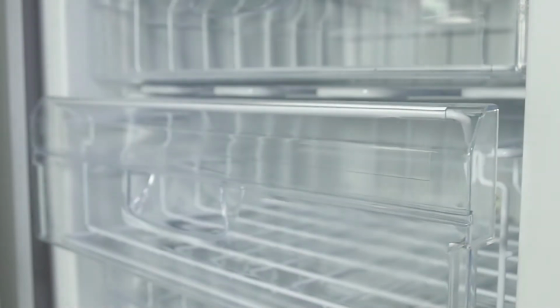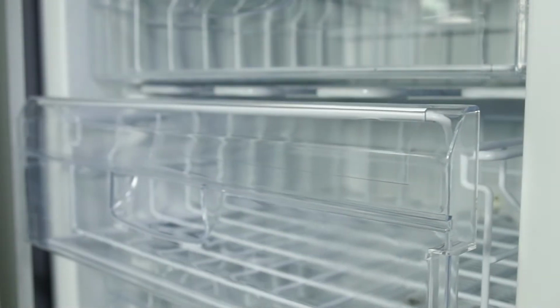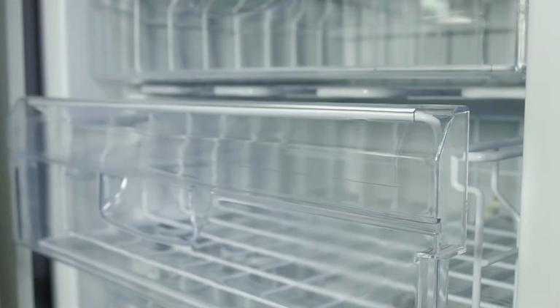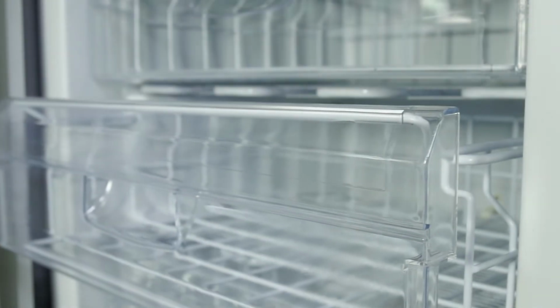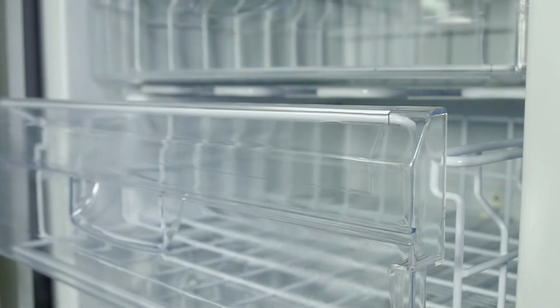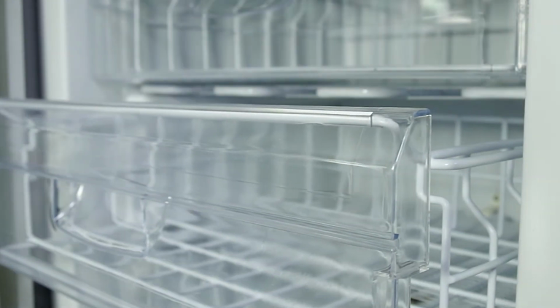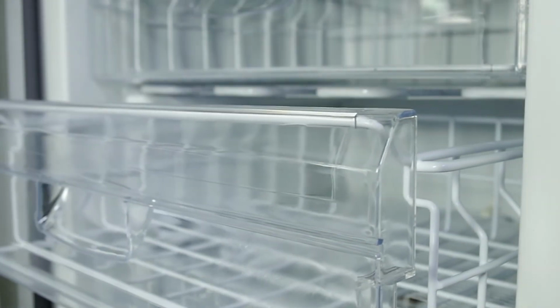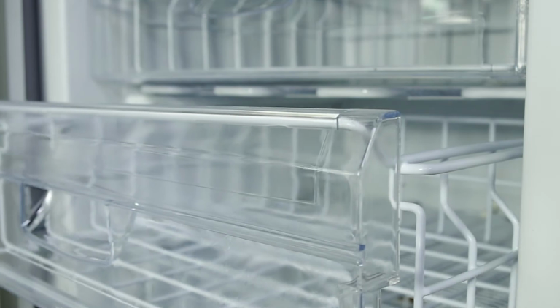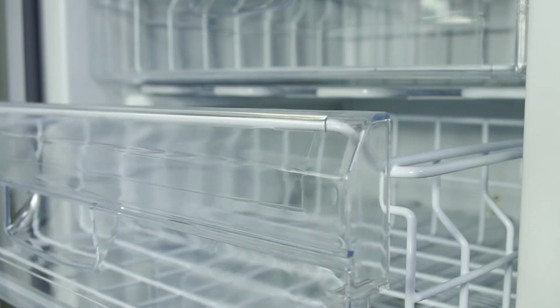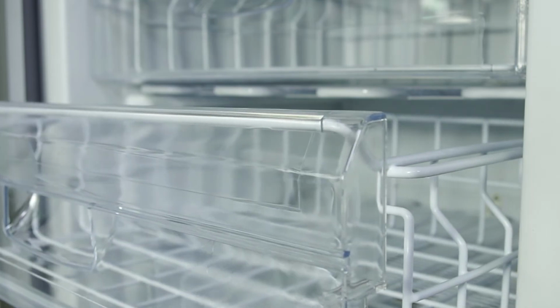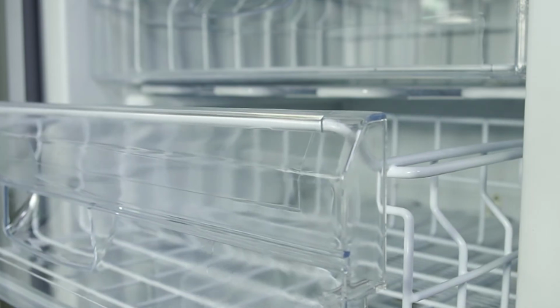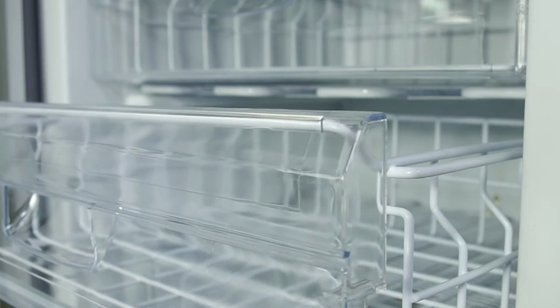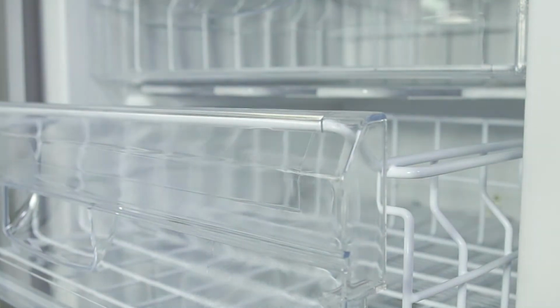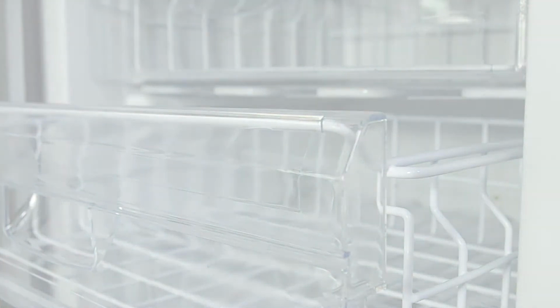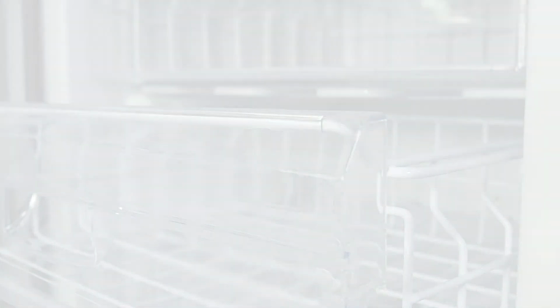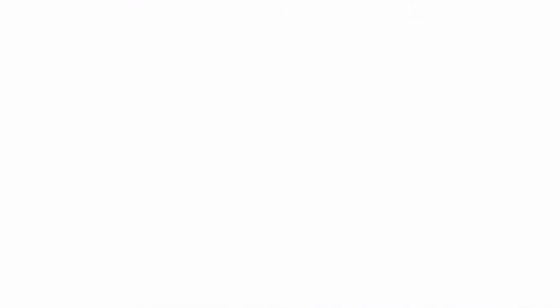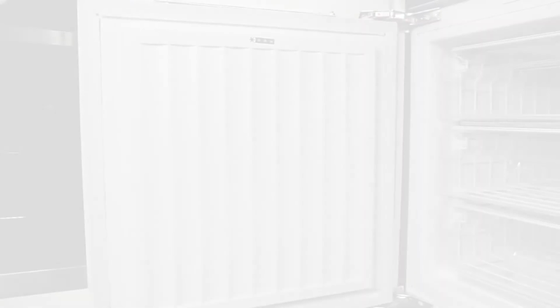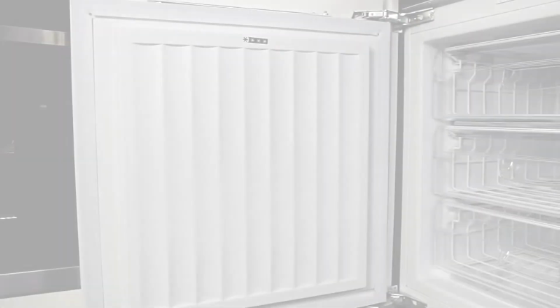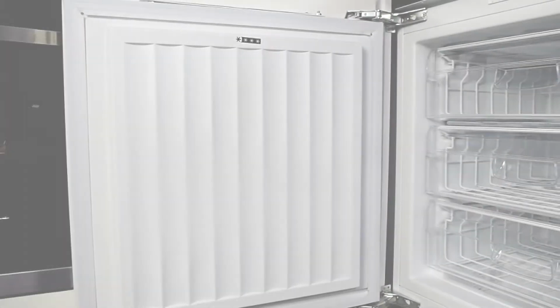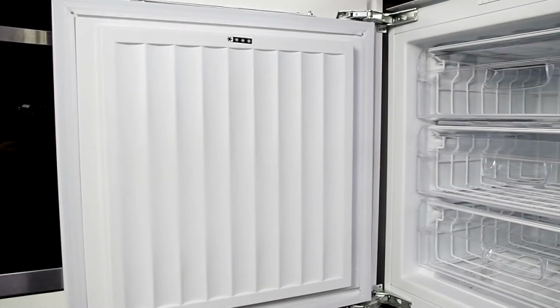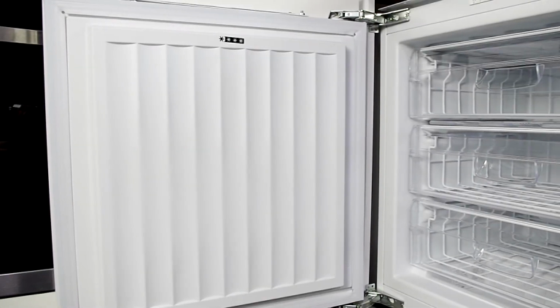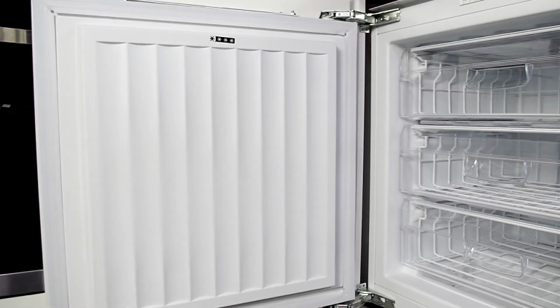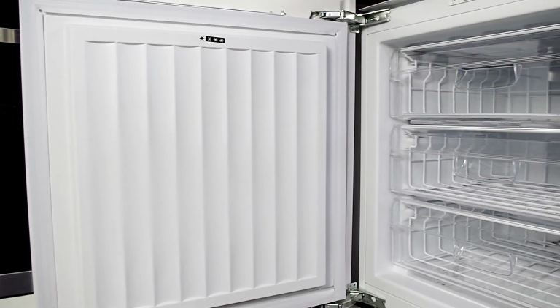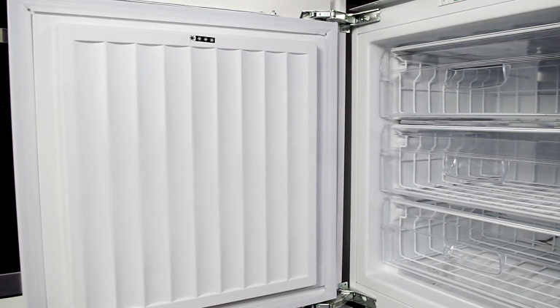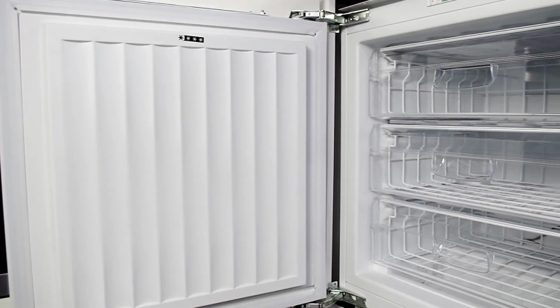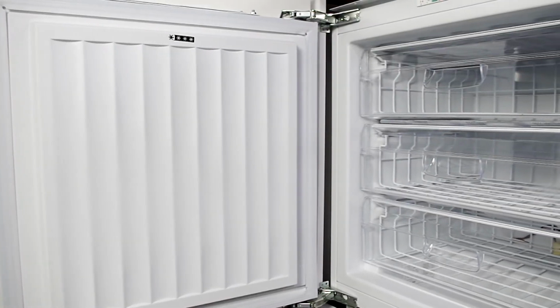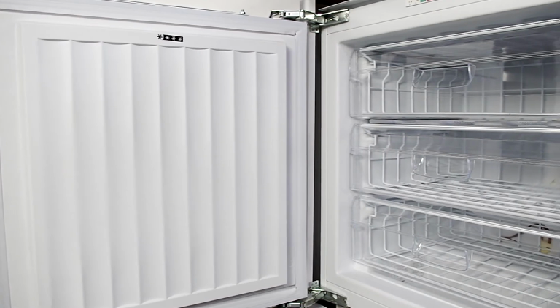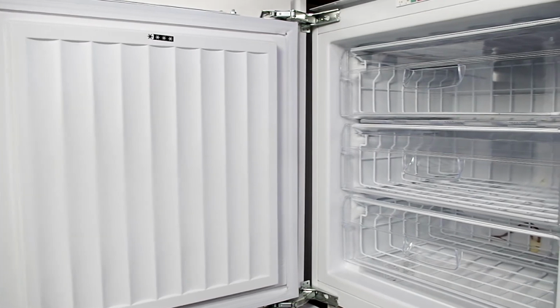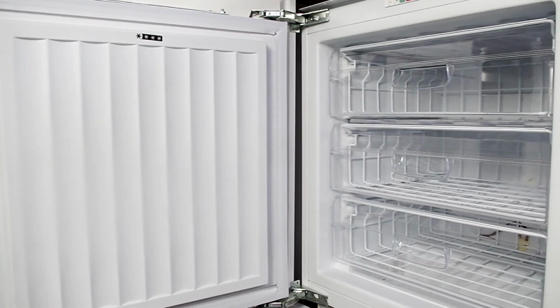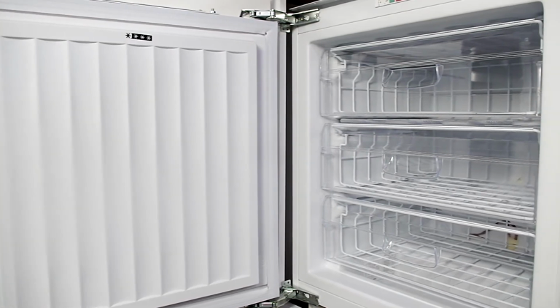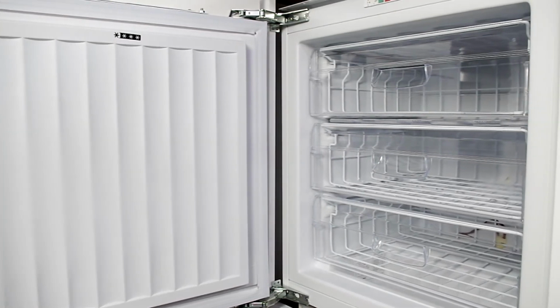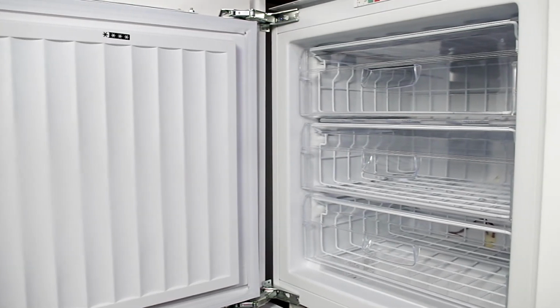Please do check the dimensions before you purchase, and on the energy rating scale this freezer achieves an impressive A+ rating, helping to keep your energy bills down.